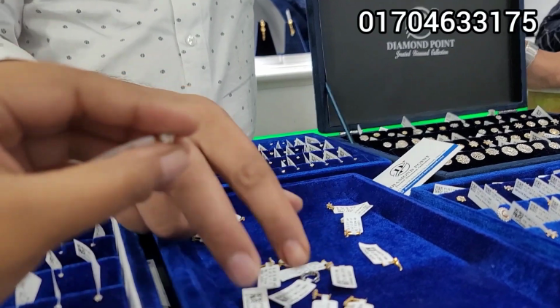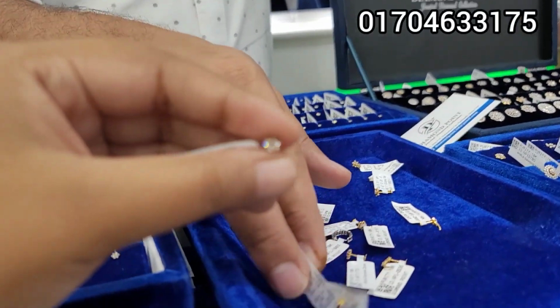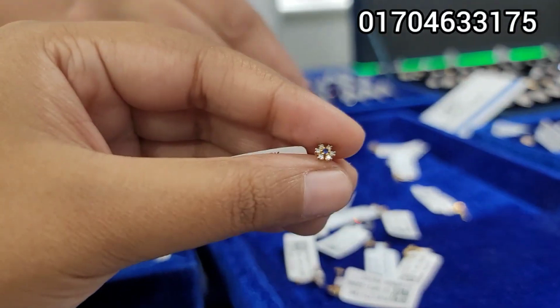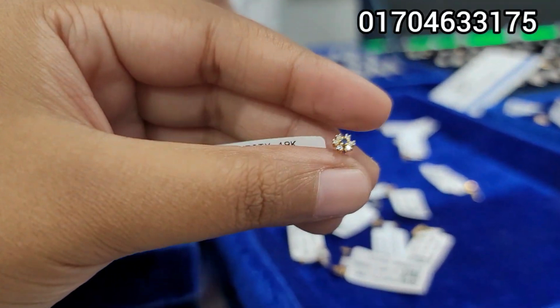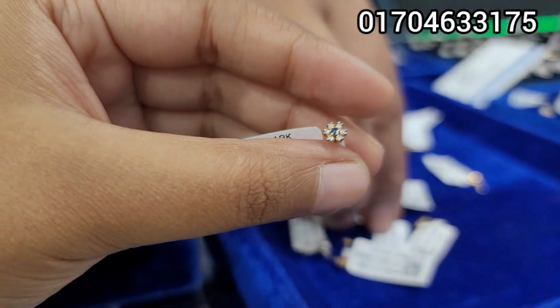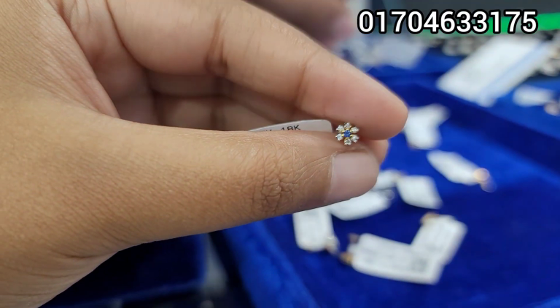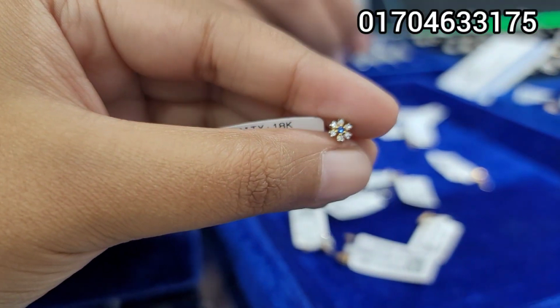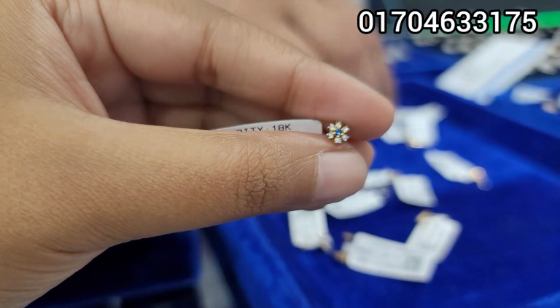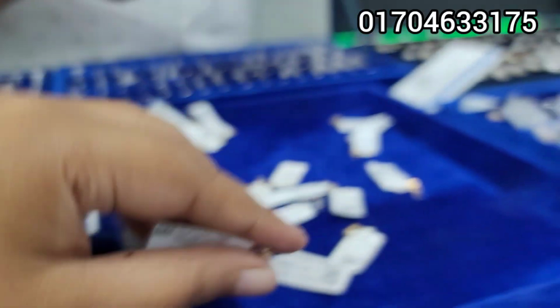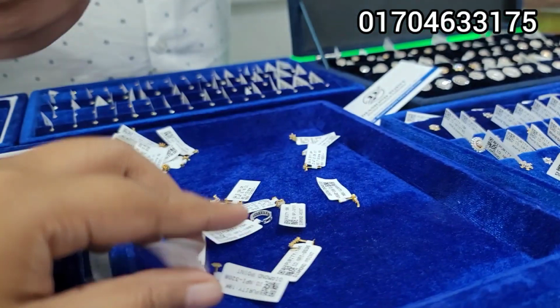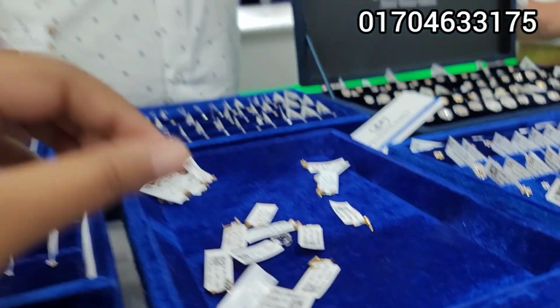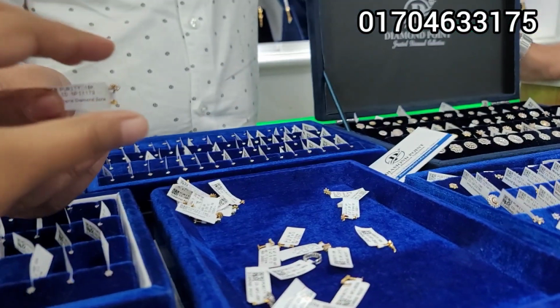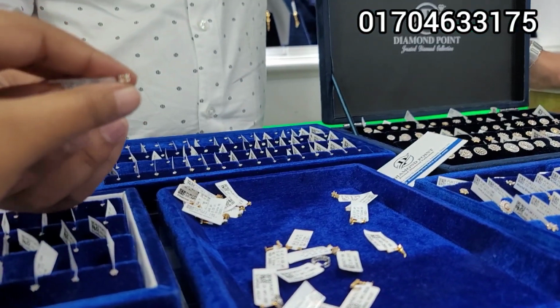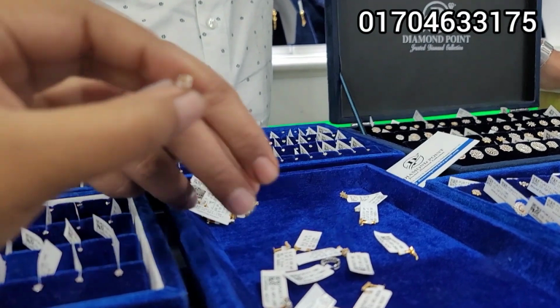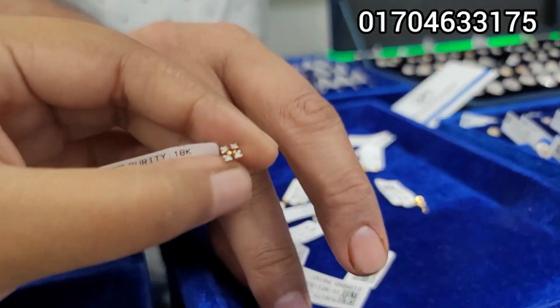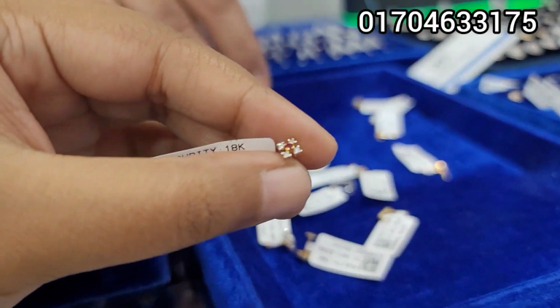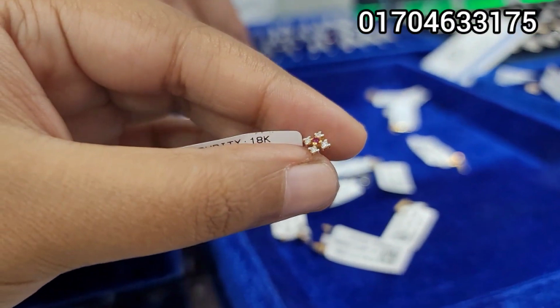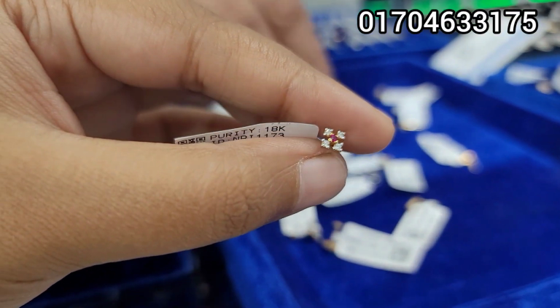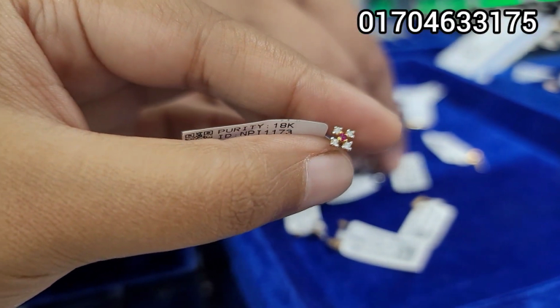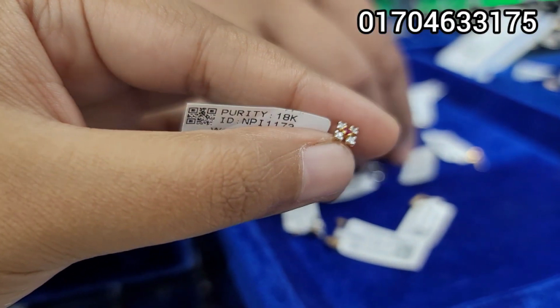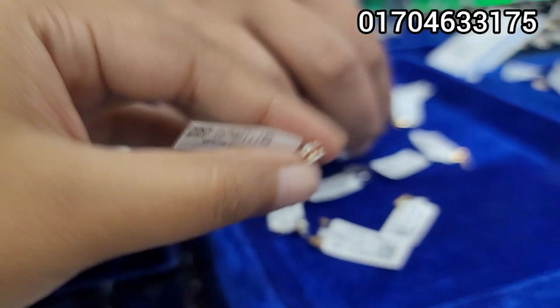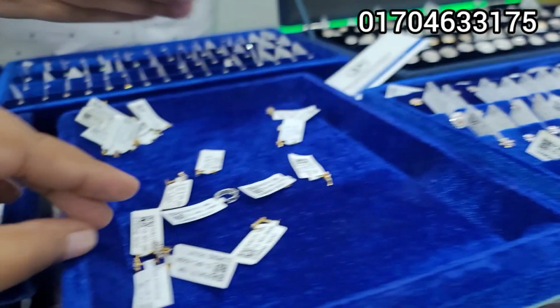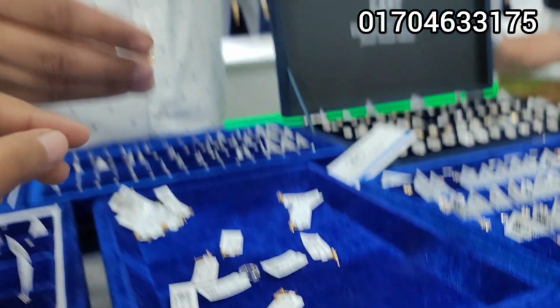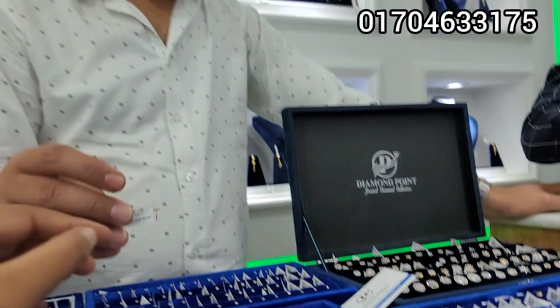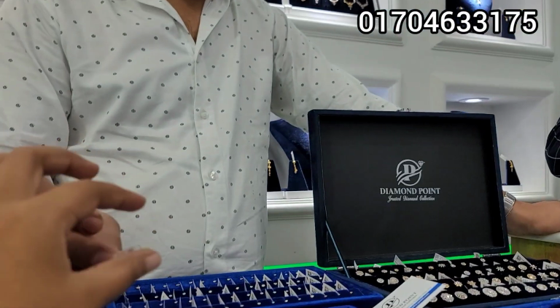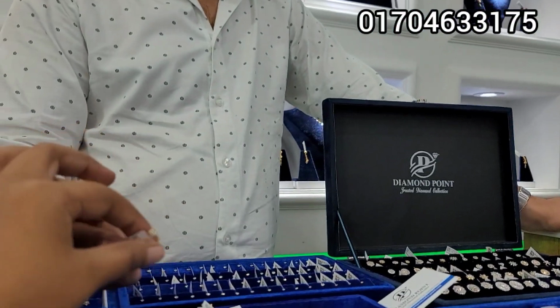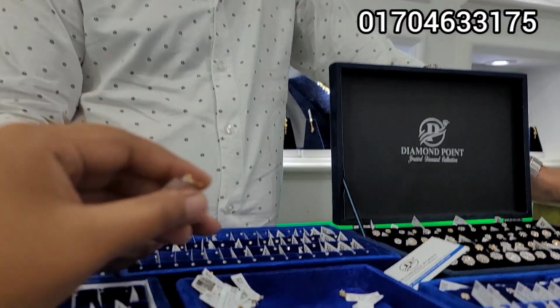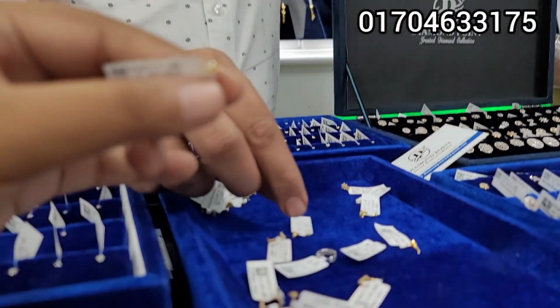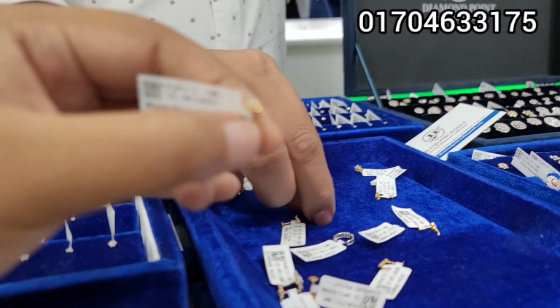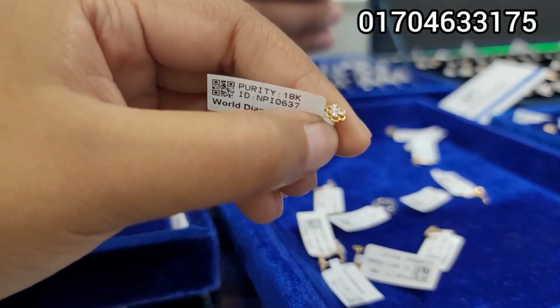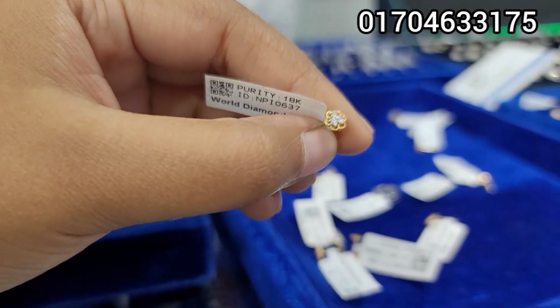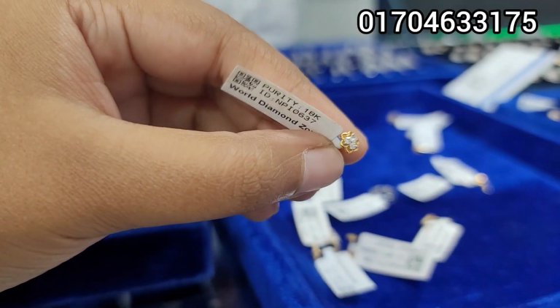This one is $5,500. Then $5,200, $5,200. And we have $4,500, $5,600. This one is $4,500.